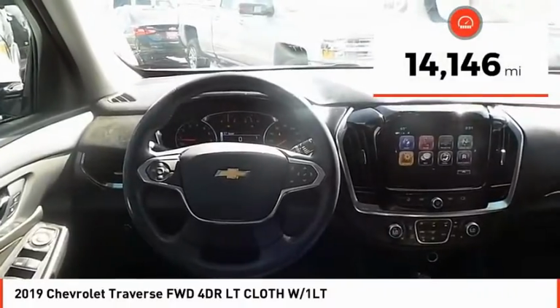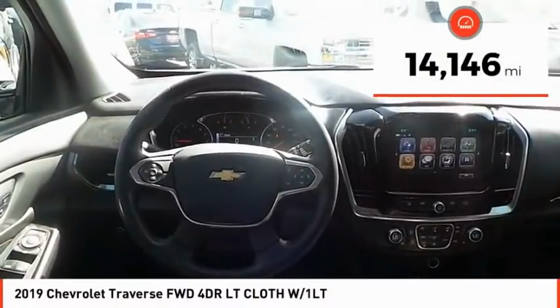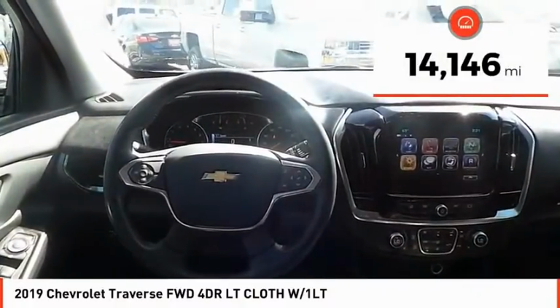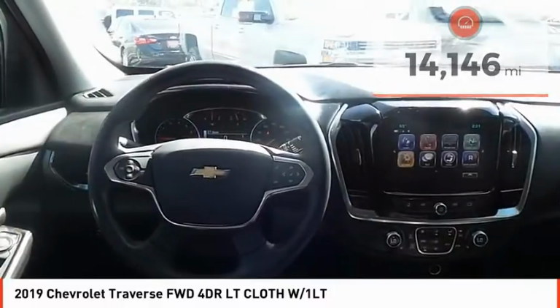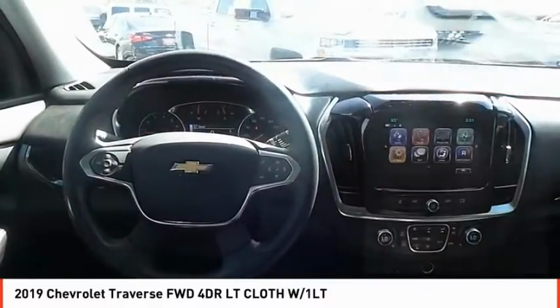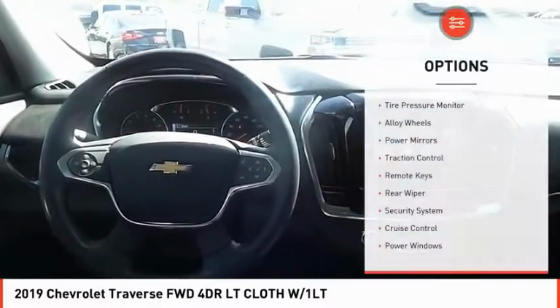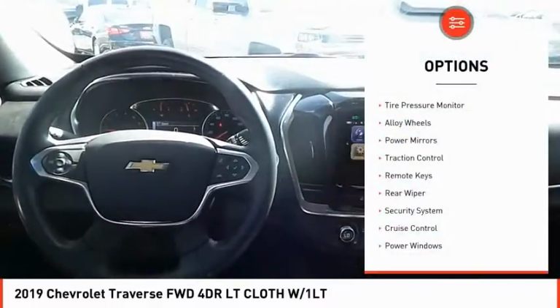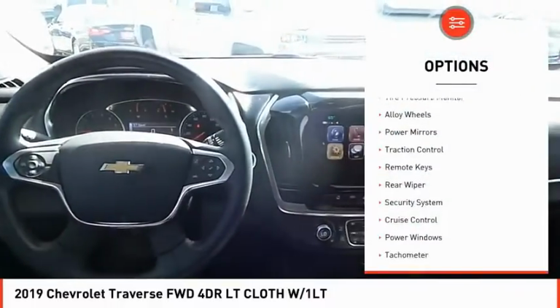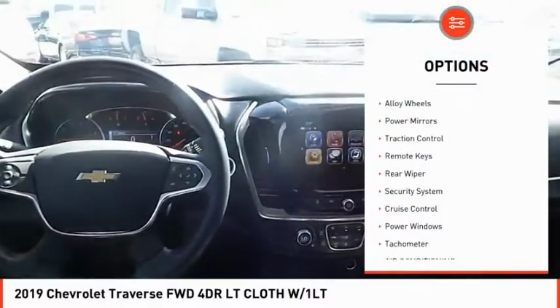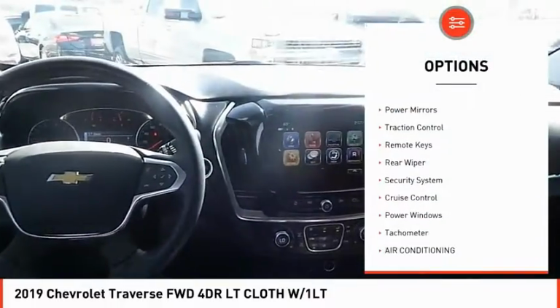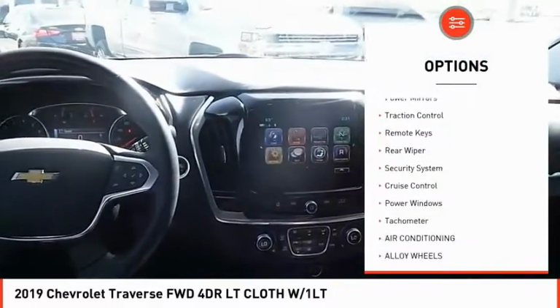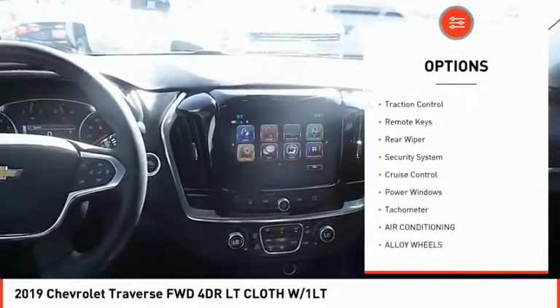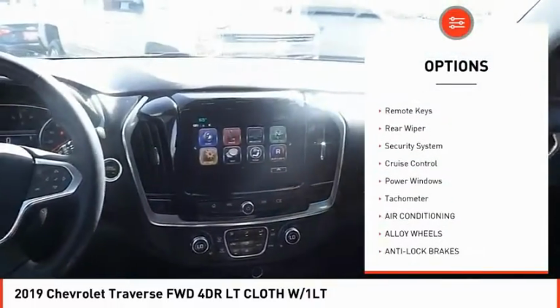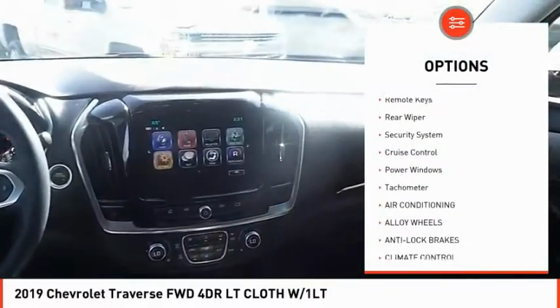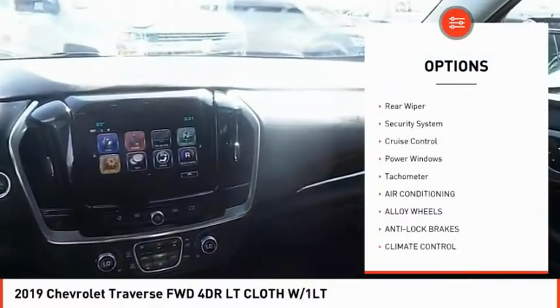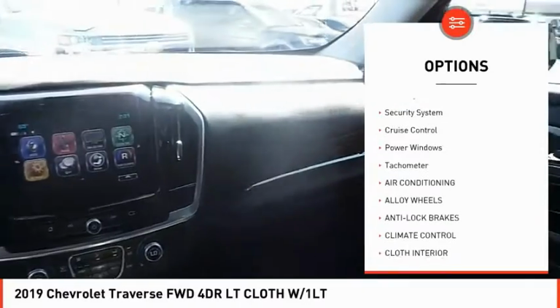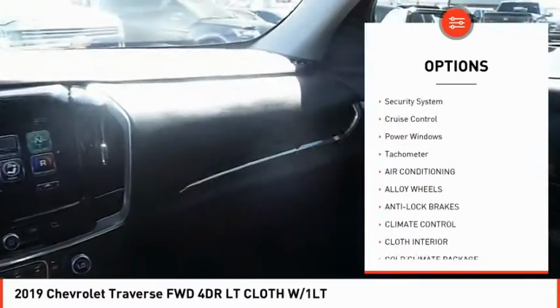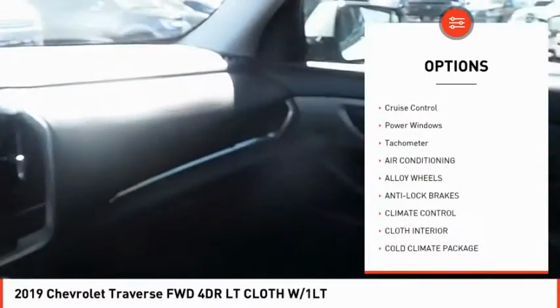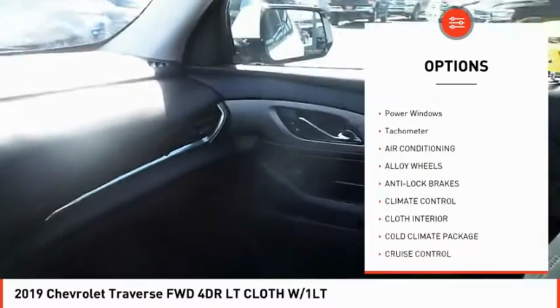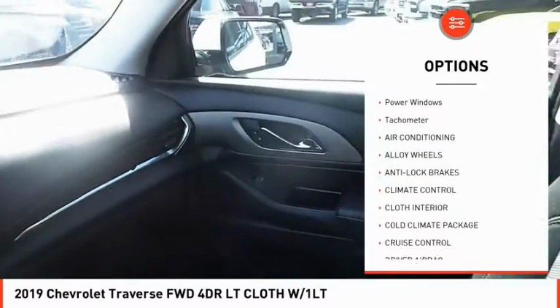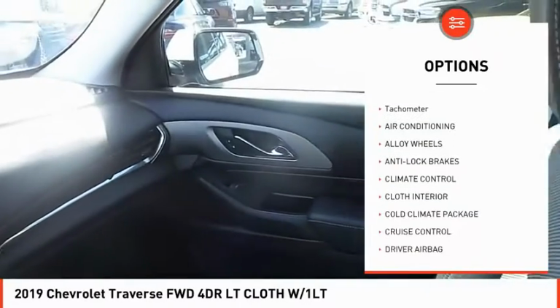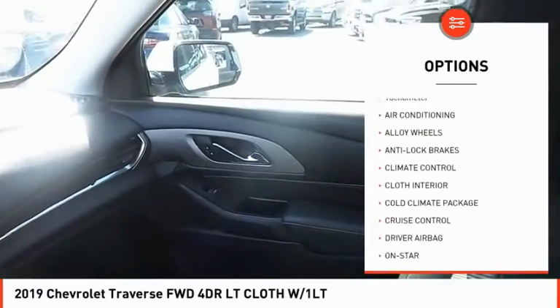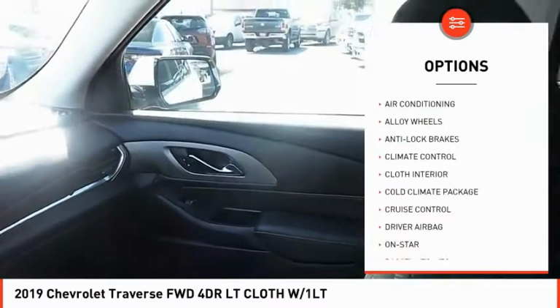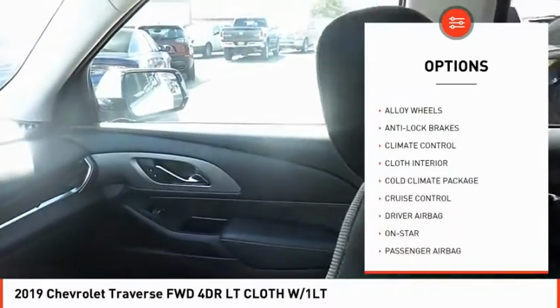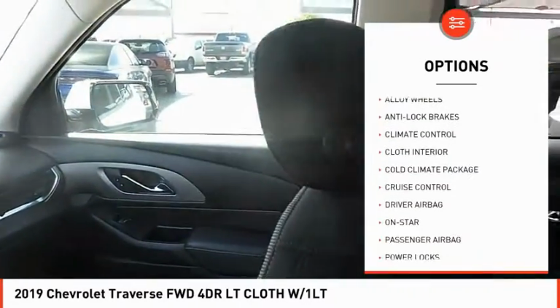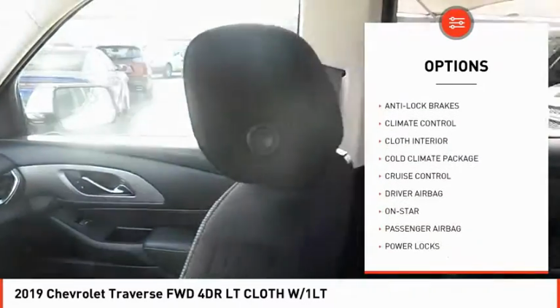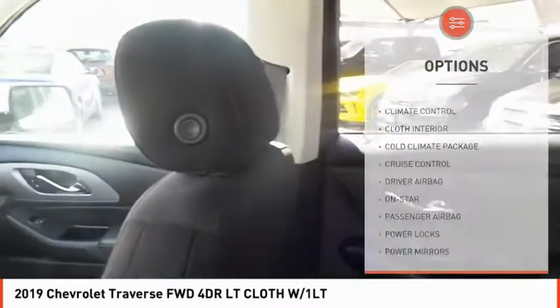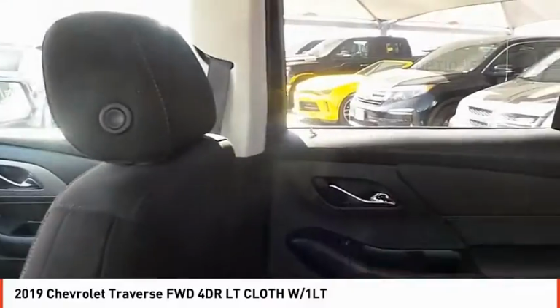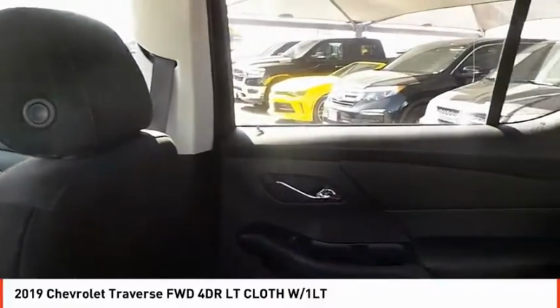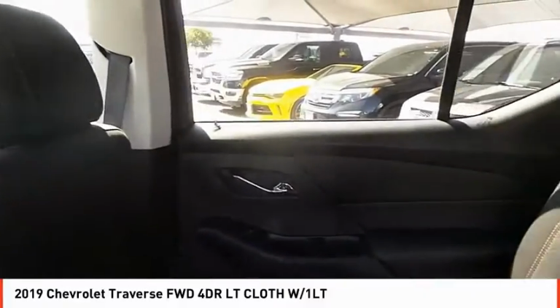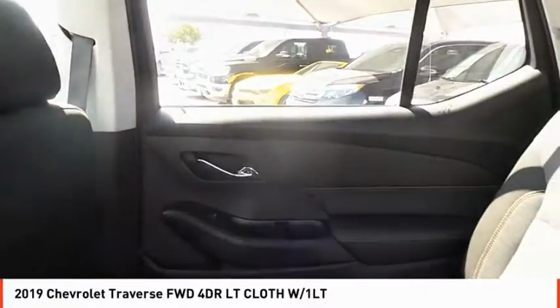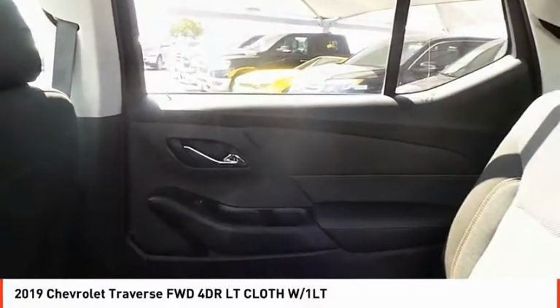Here are some of this vehicle's great options: tire pressure monitor, alloy wheels, power mirrors, traction control, remote keys, rear wiper, security system, cruise control, power windows, tachometer.